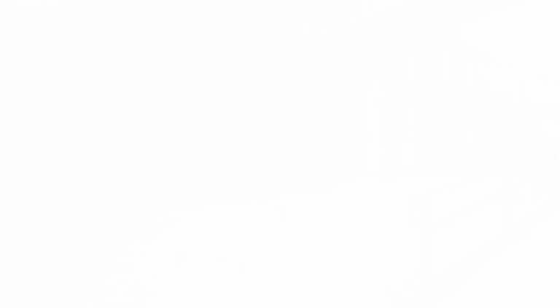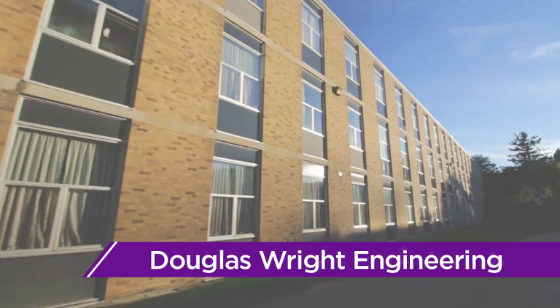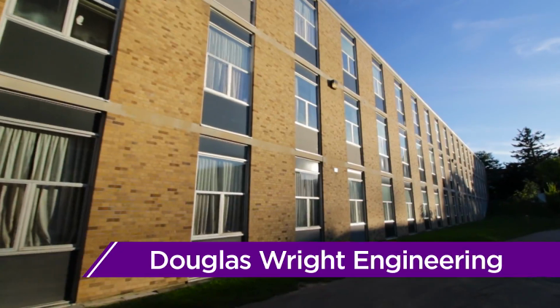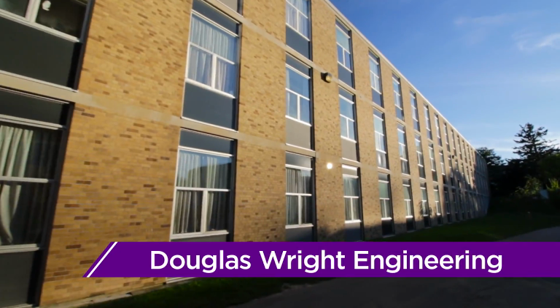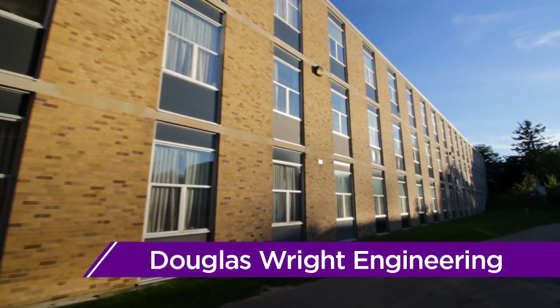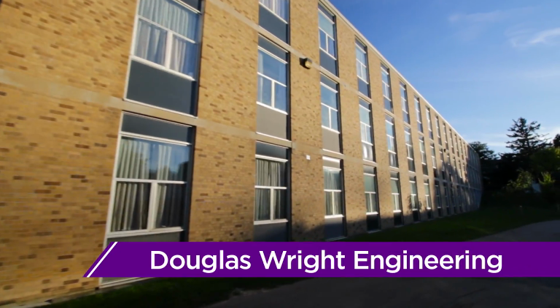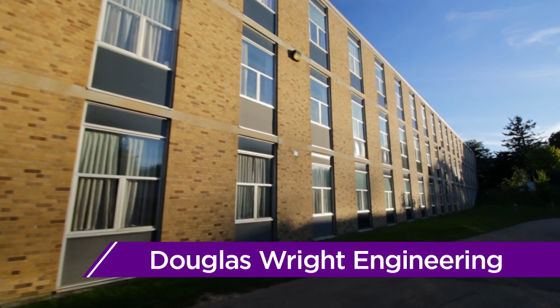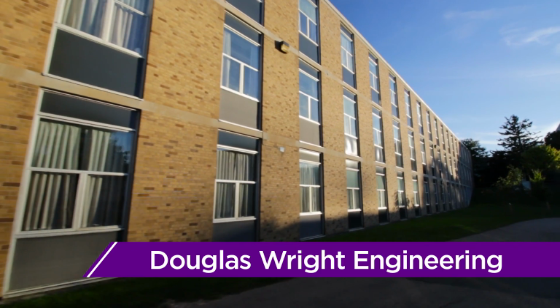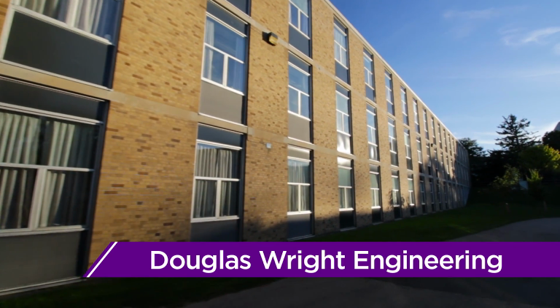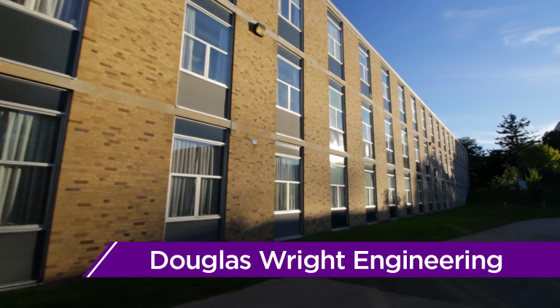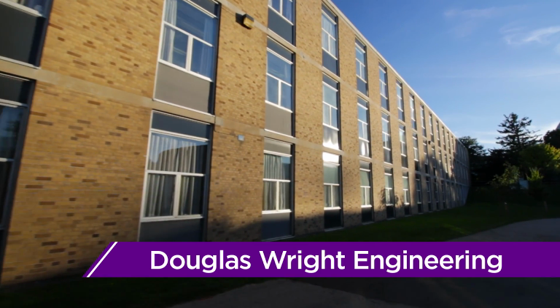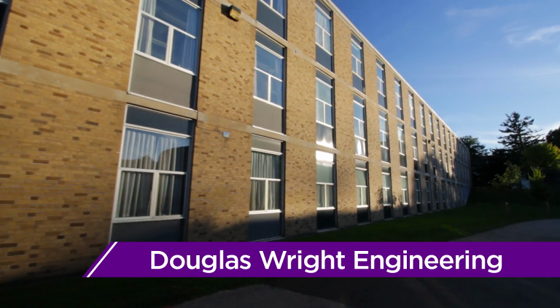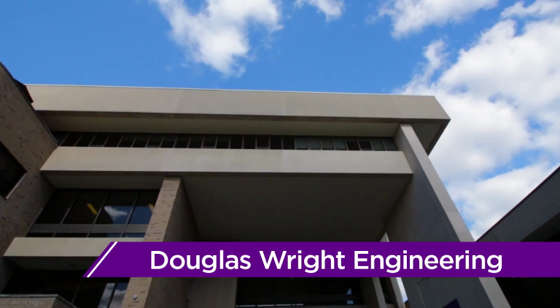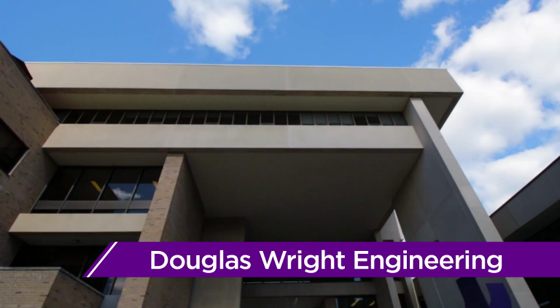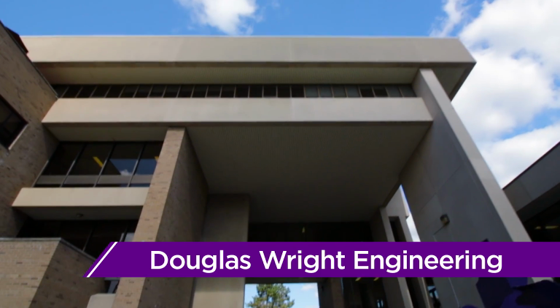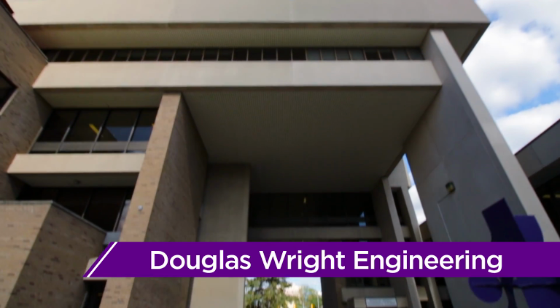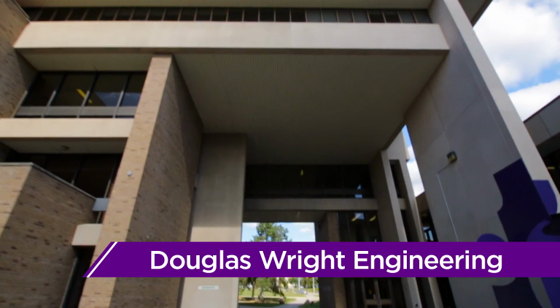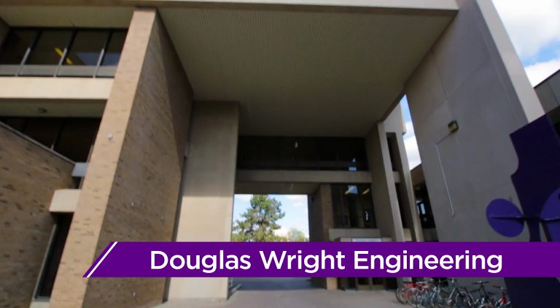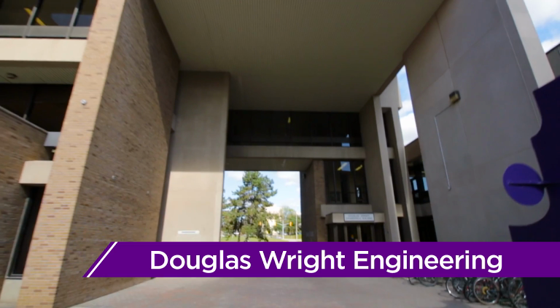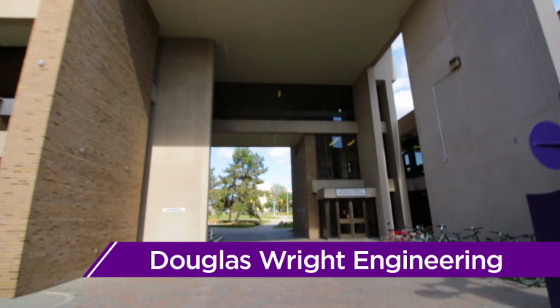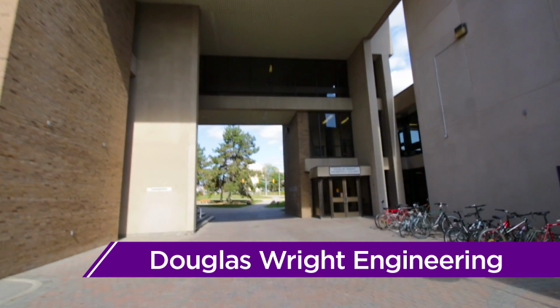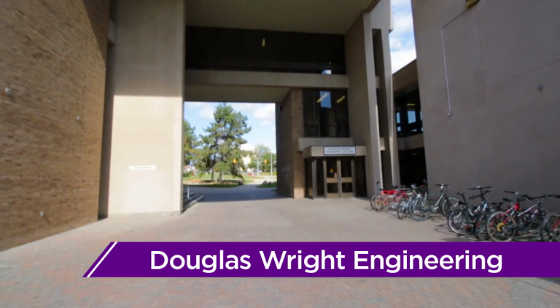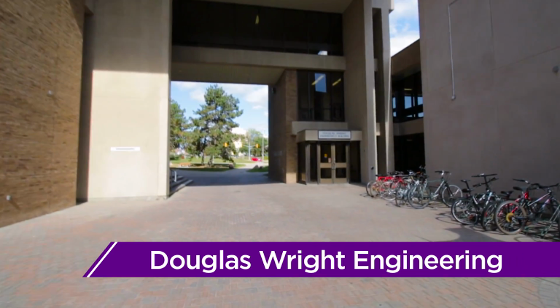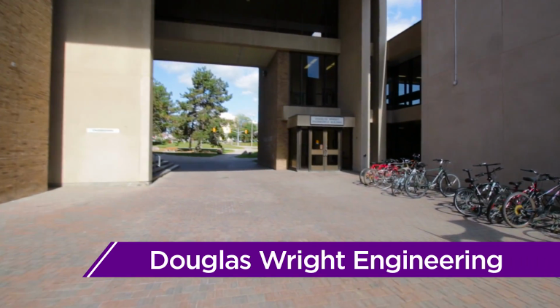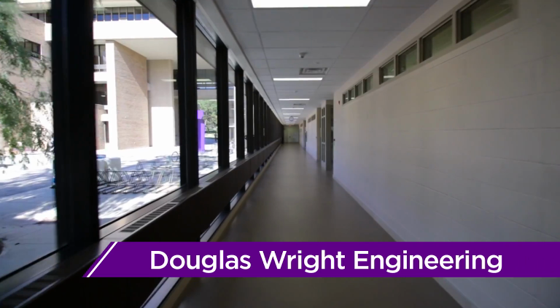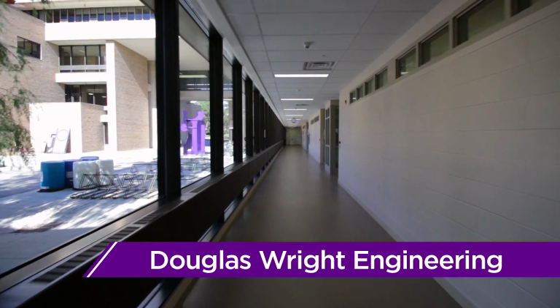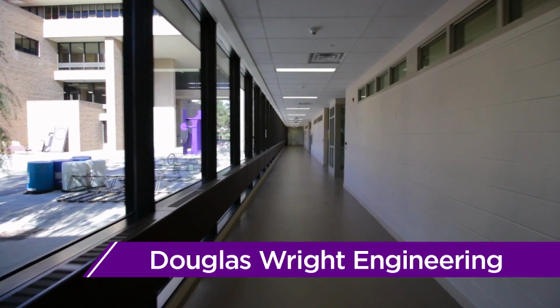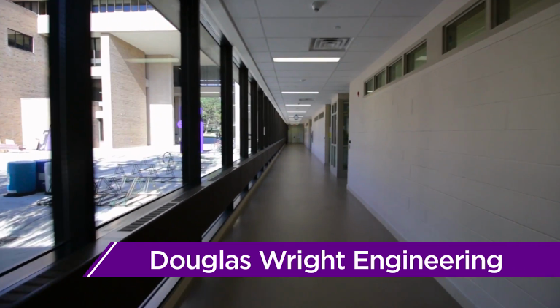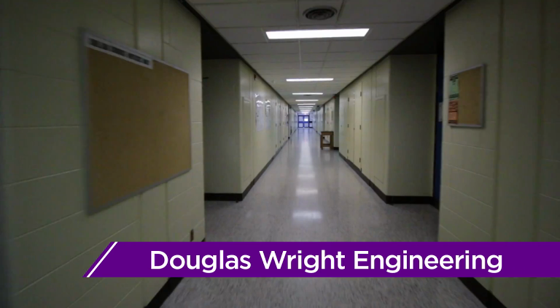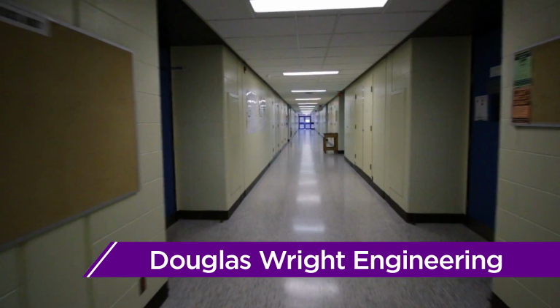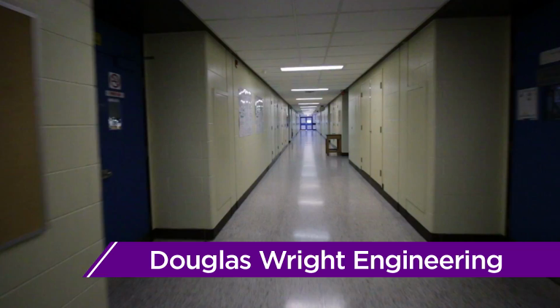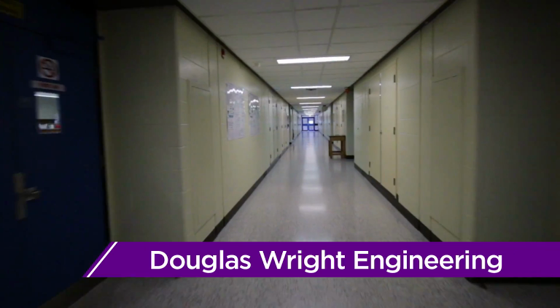Douglas Wright Engineering, more commonly known as DWE, is home to the Civil and Environmental Engineering departments. As DWE is home to over 20 classrooms and labs, there is a high chance you will have at least some of your classes here, regardless of your program.